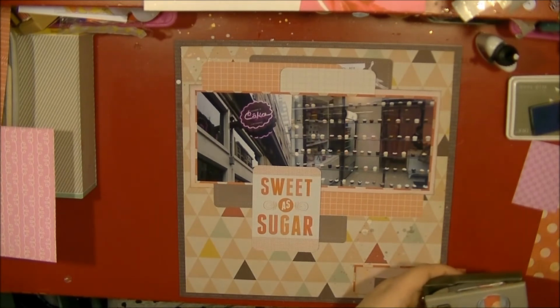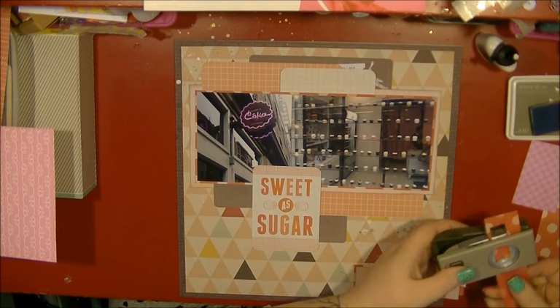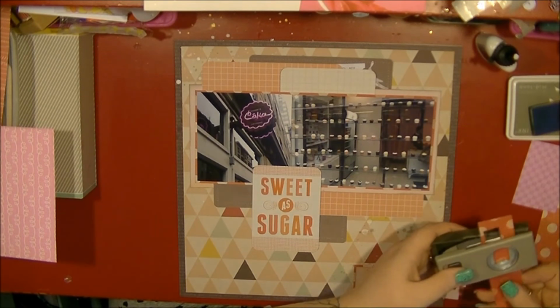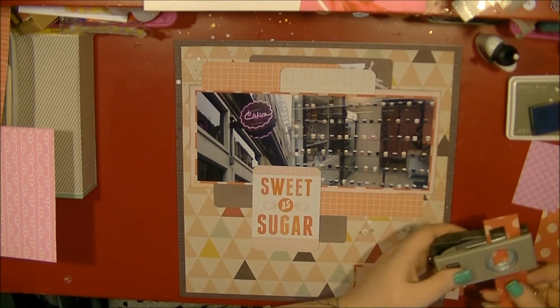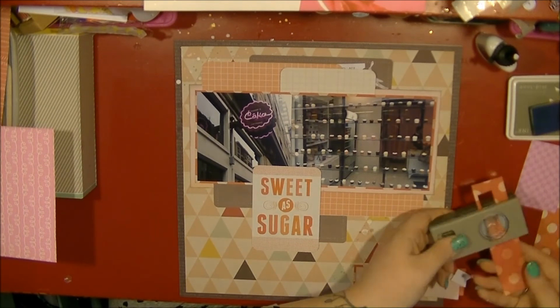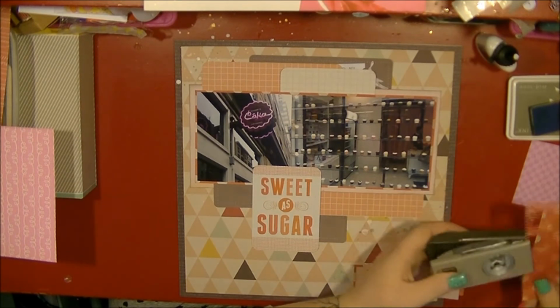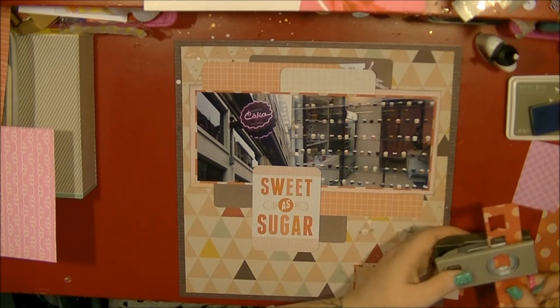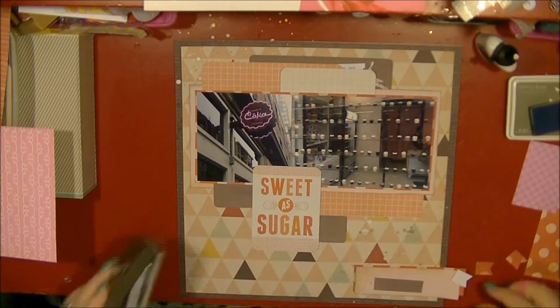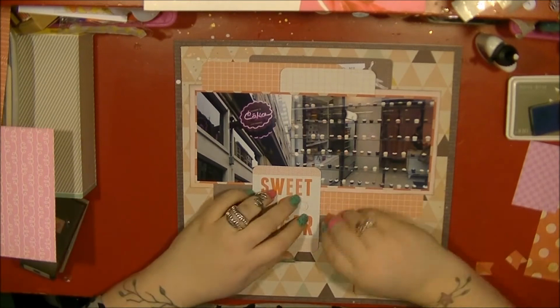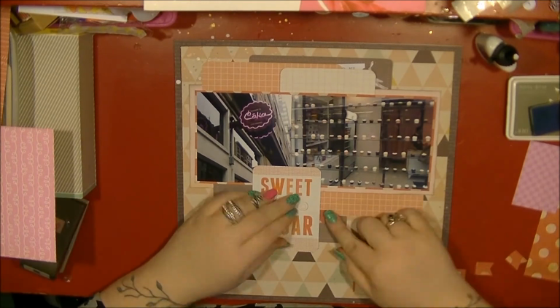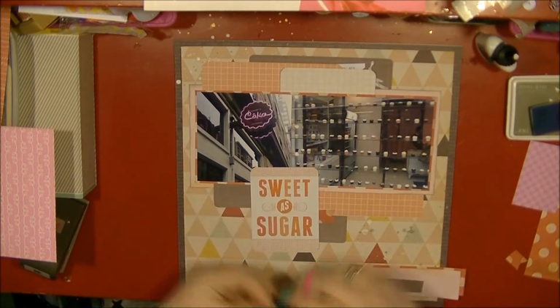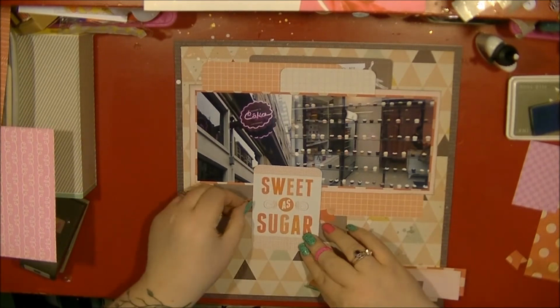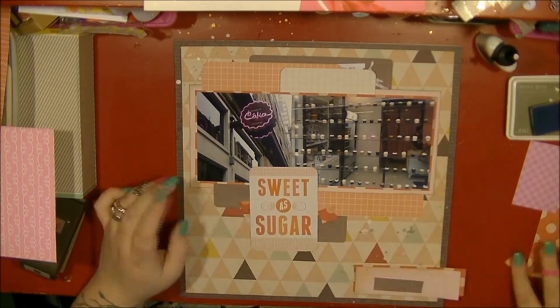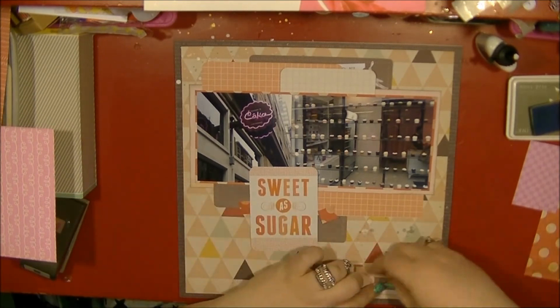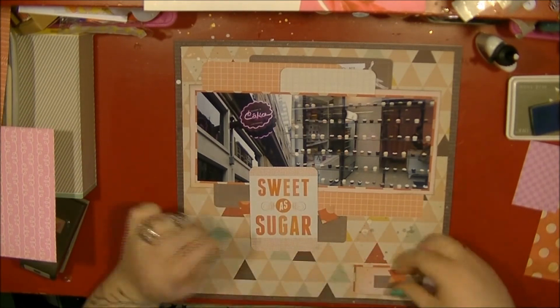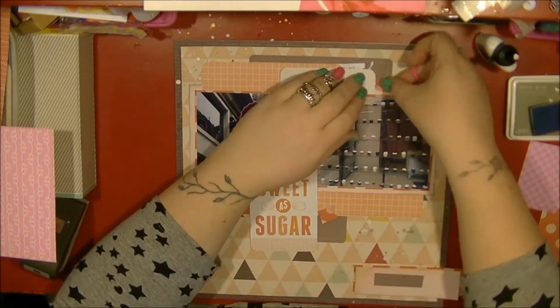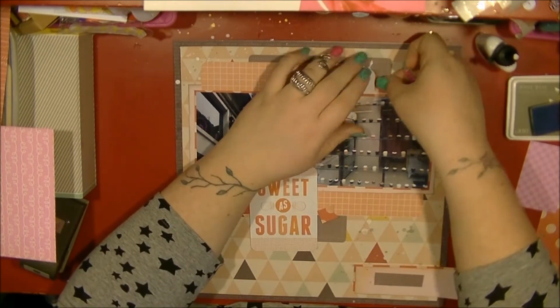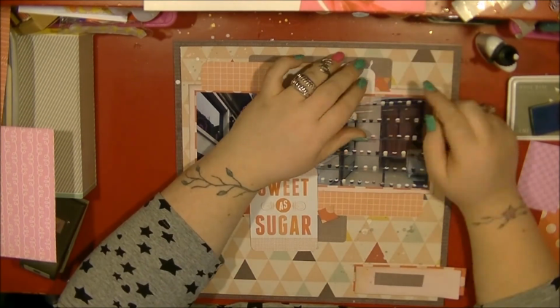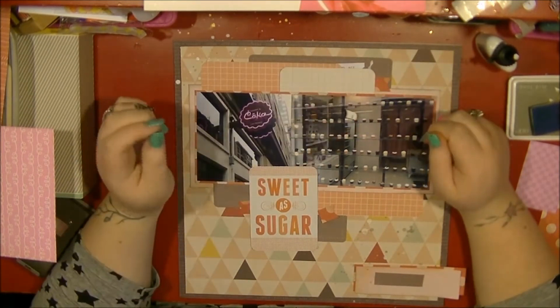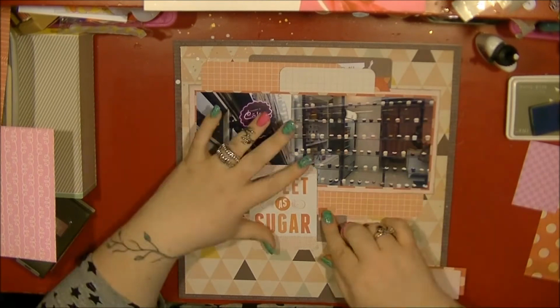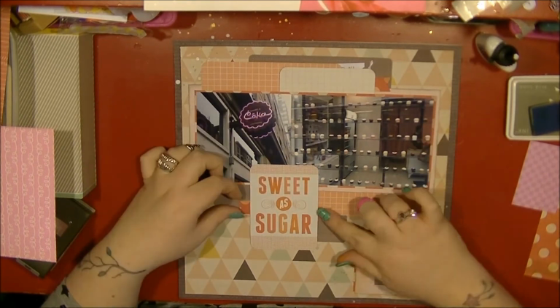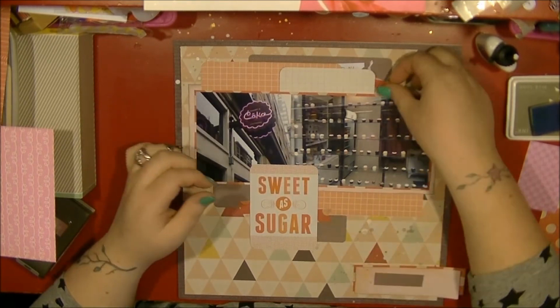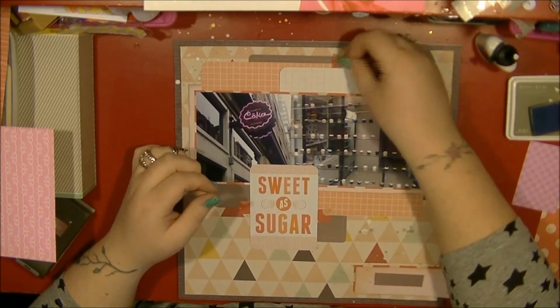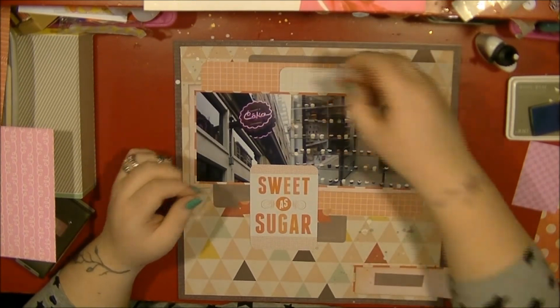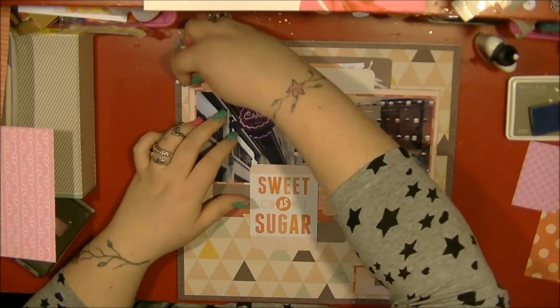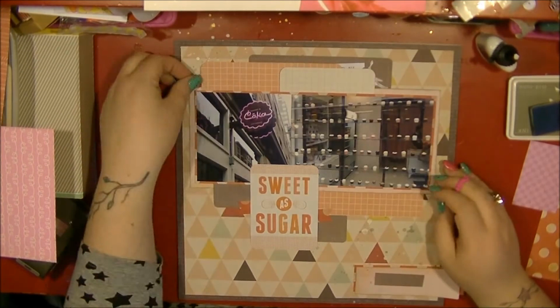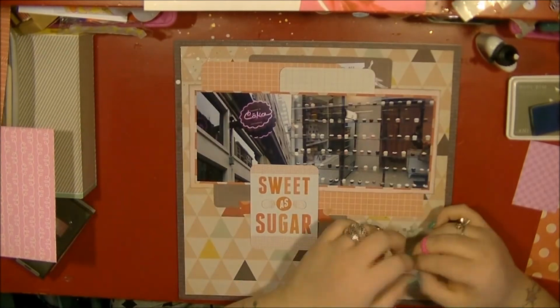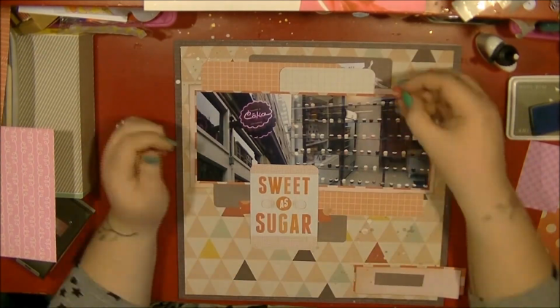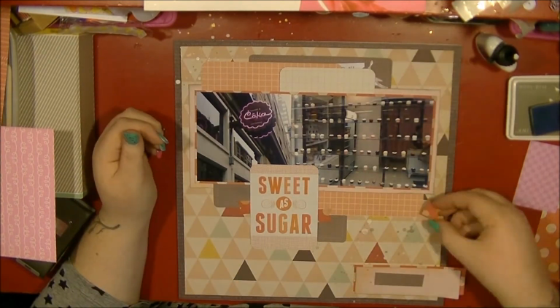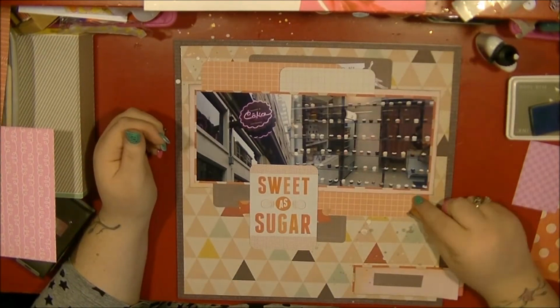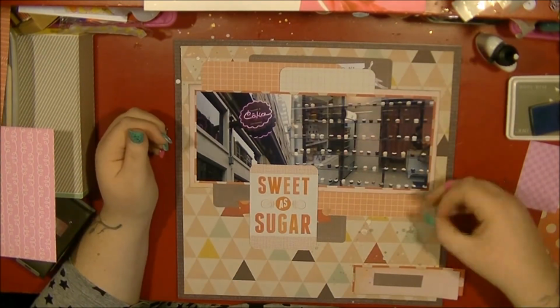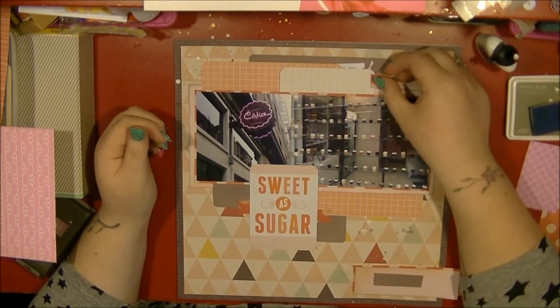I'm using my new Stamping Up banner and I do like it because there are these tiny little banners so I can use those in the clusters. I'm also just using a scrap of that Close Knit polka dot paper.